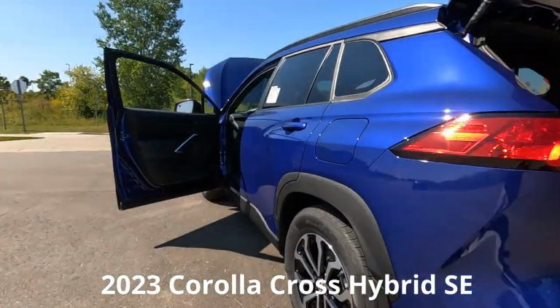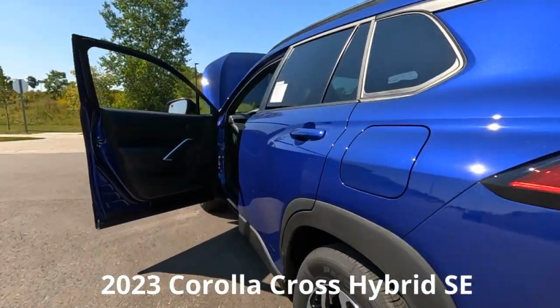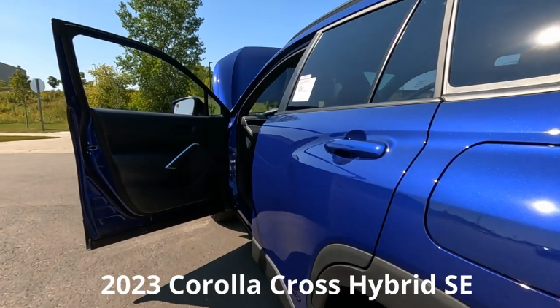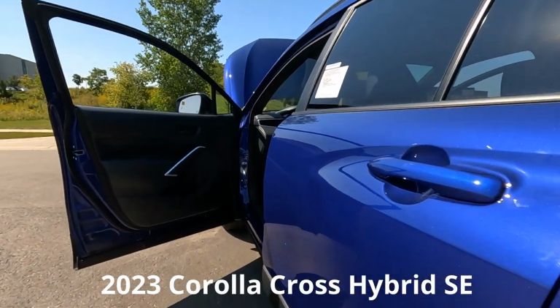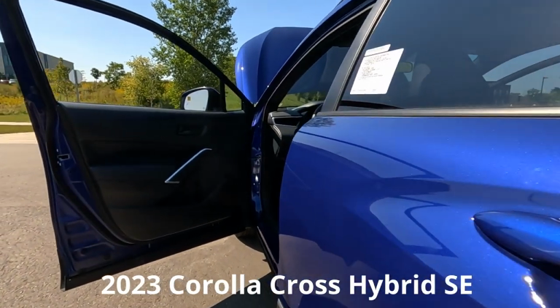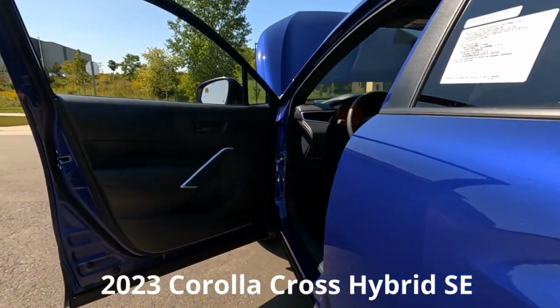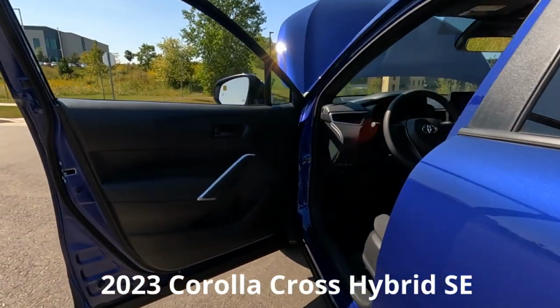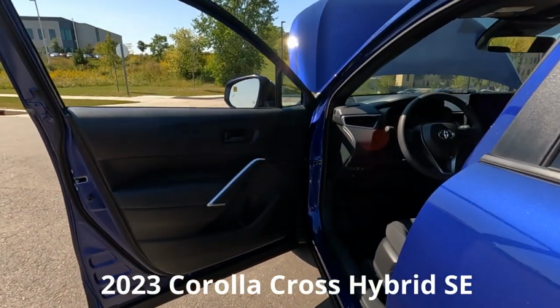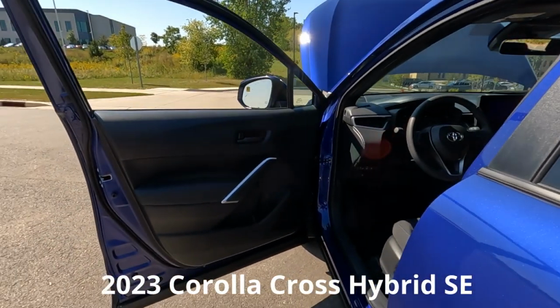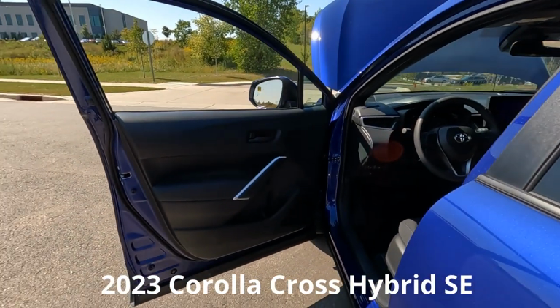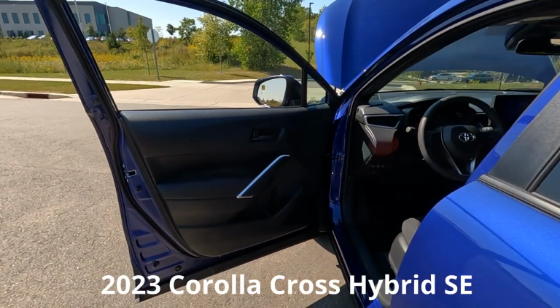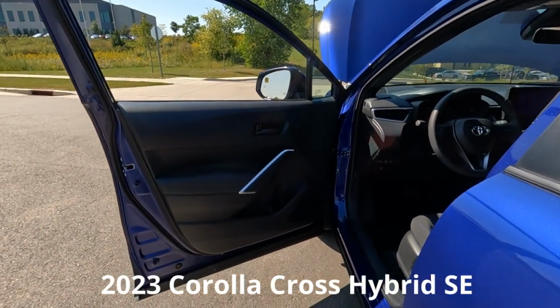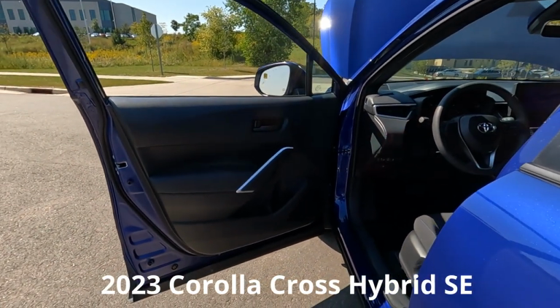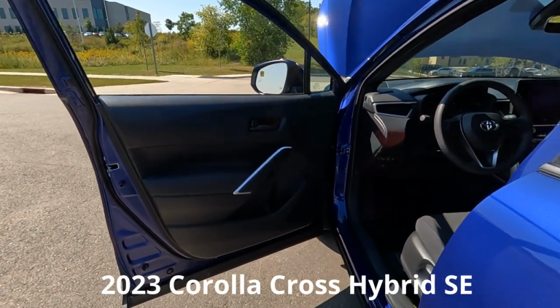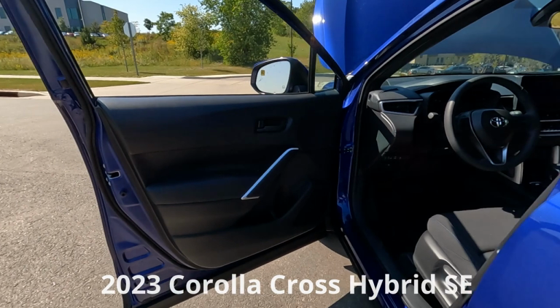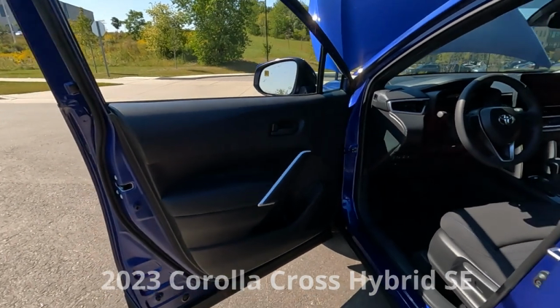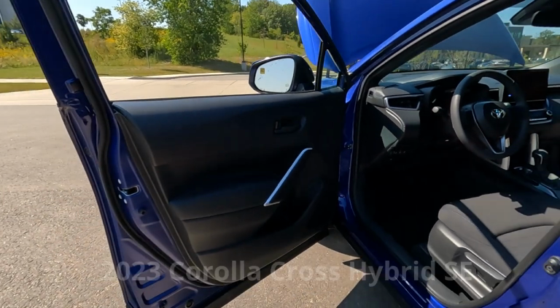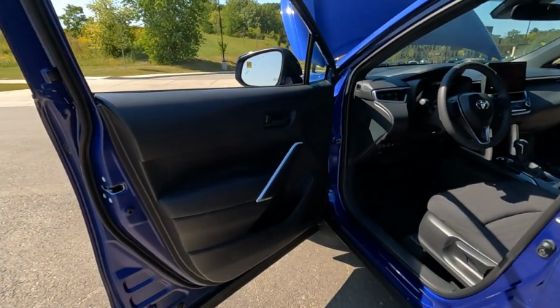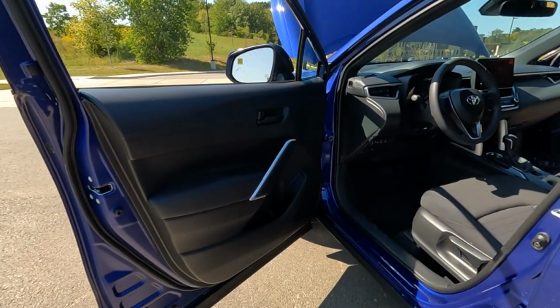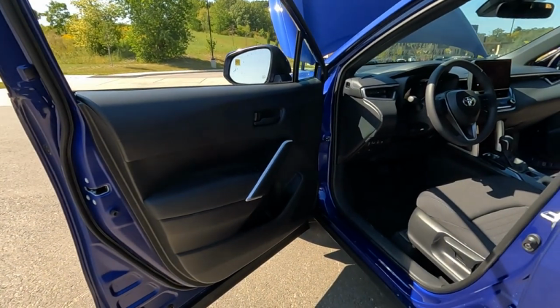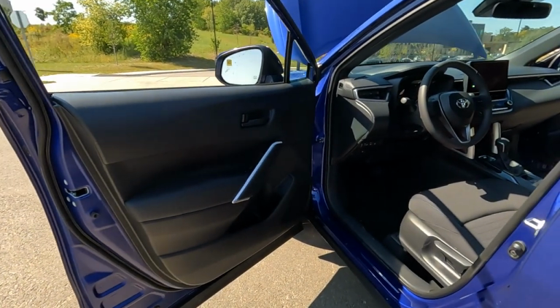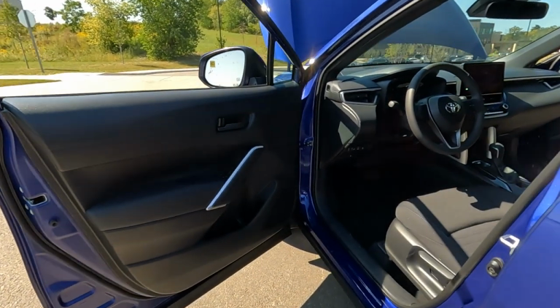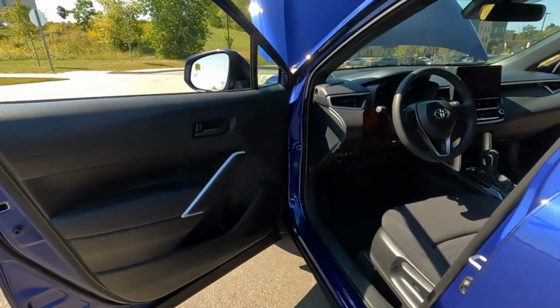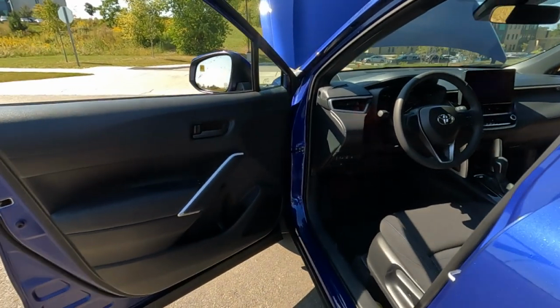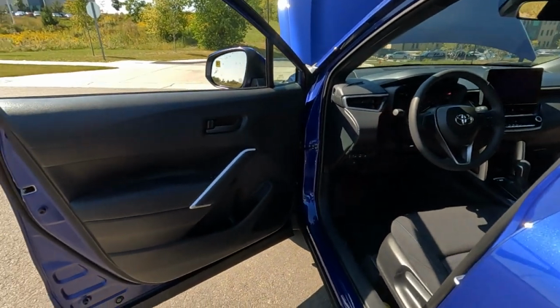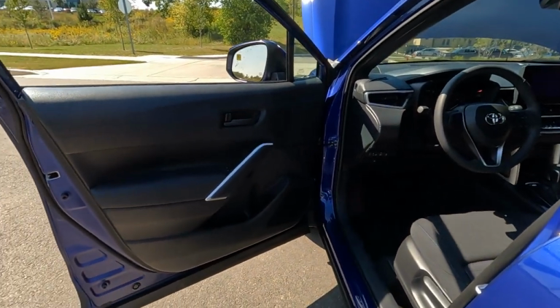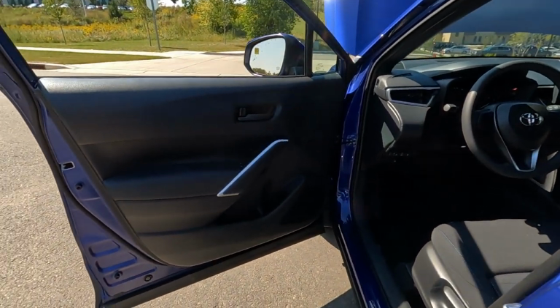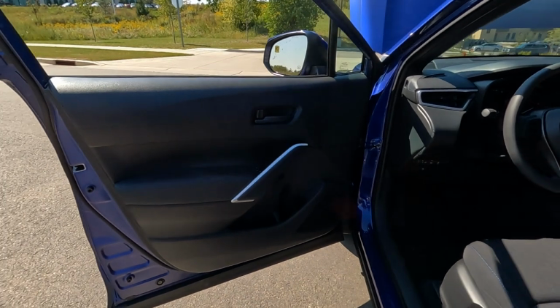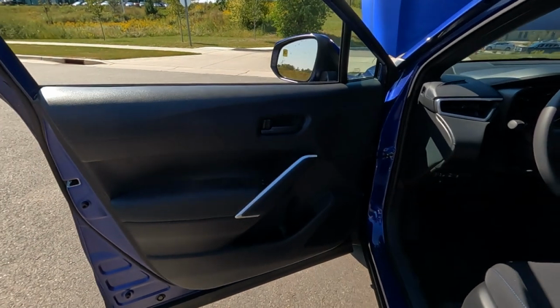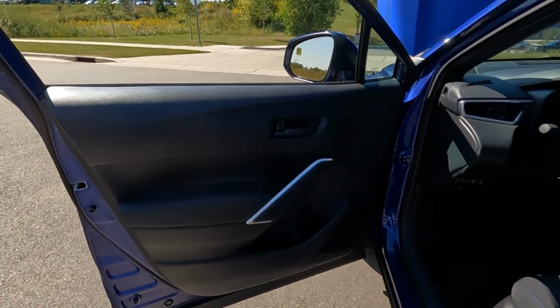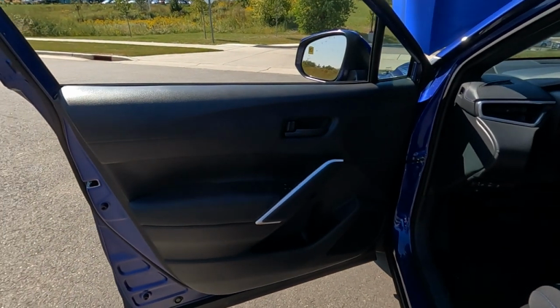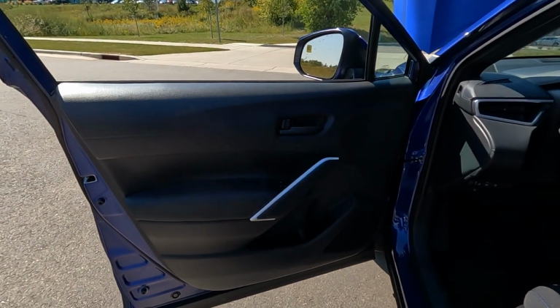The interior on the Corolla Cross is surprisingly similar to the Corolla sedan and the Corolla hatchback. So I'm just going to show you everything that's in here, and if you've seen the Corolla videos, this is going to be very familiar.